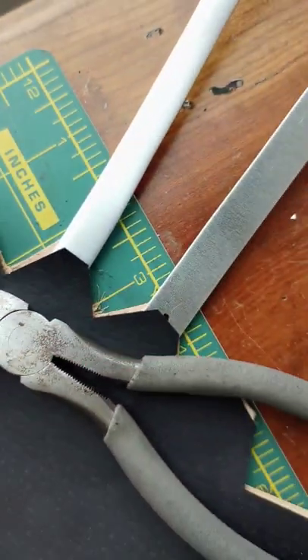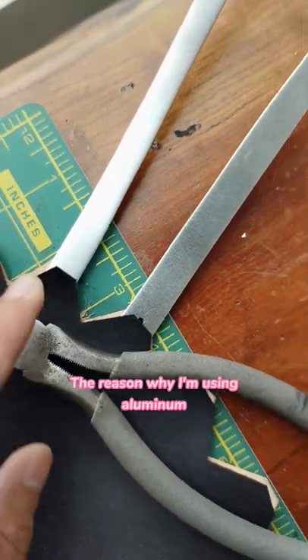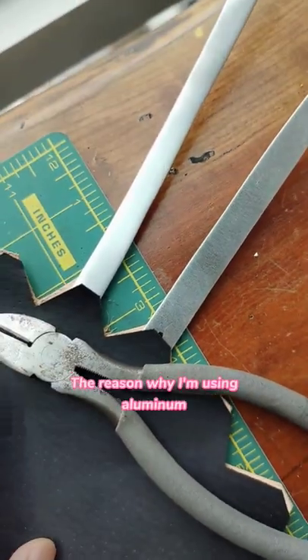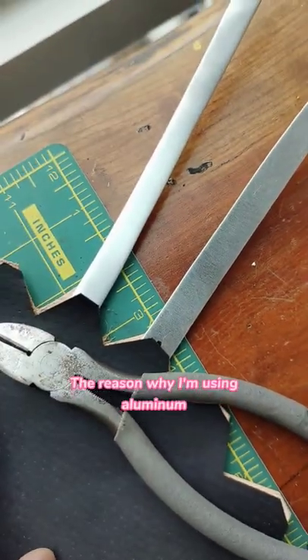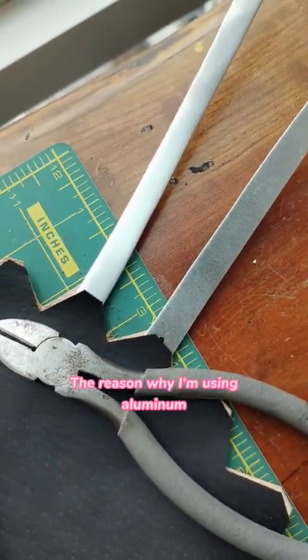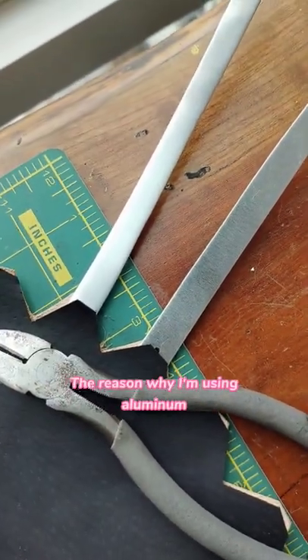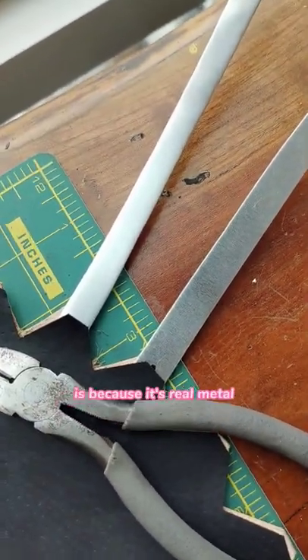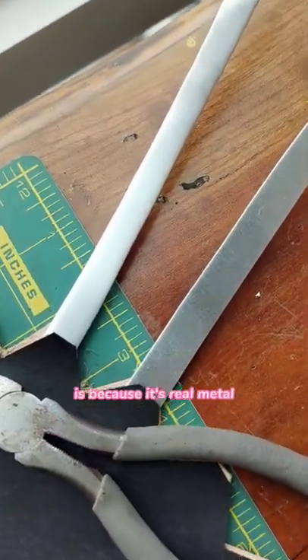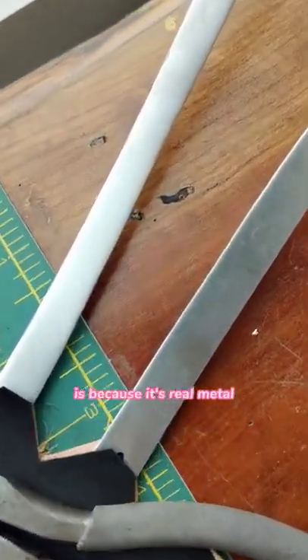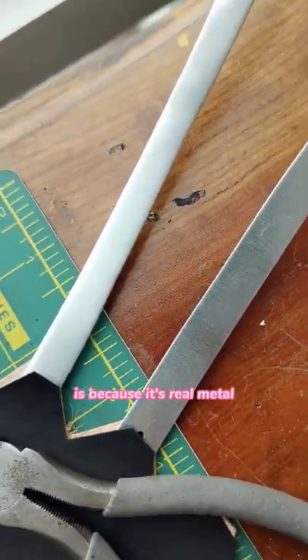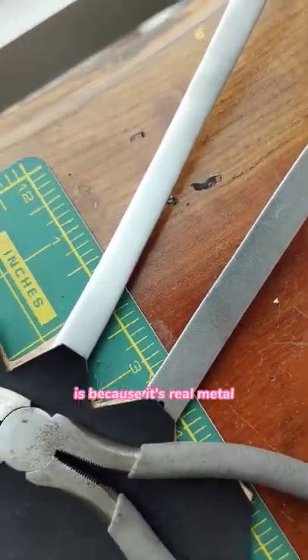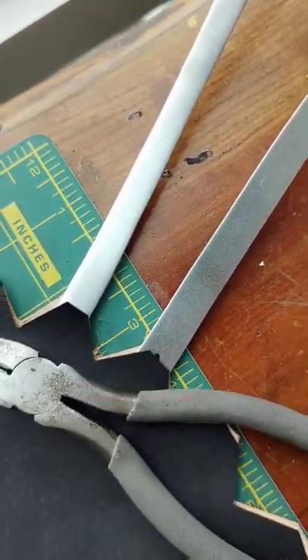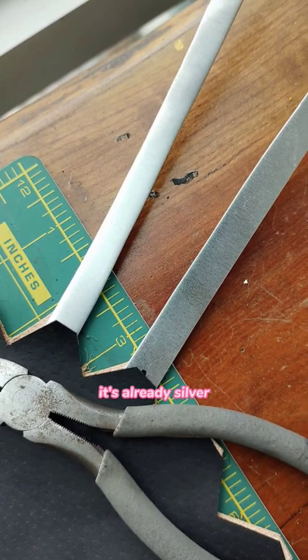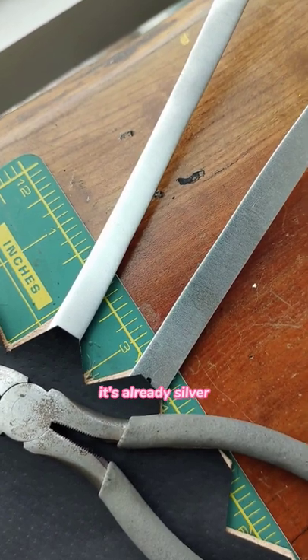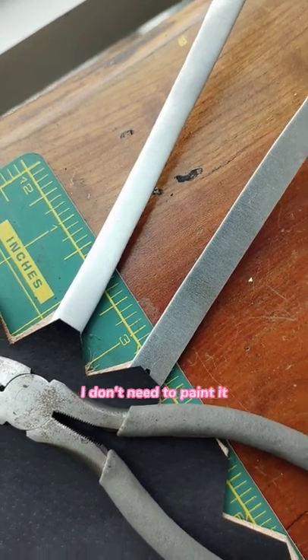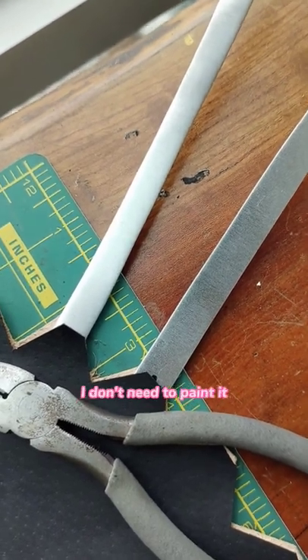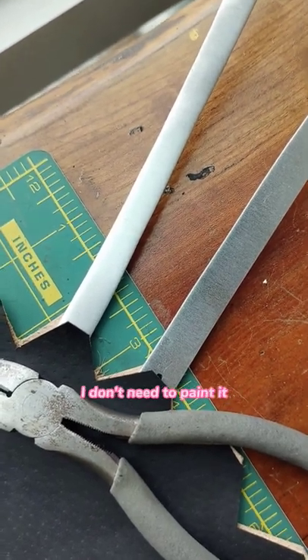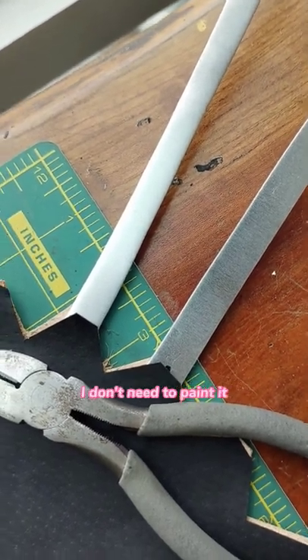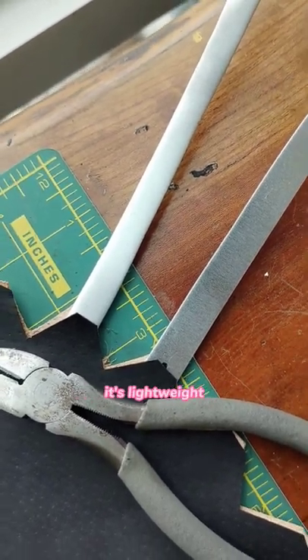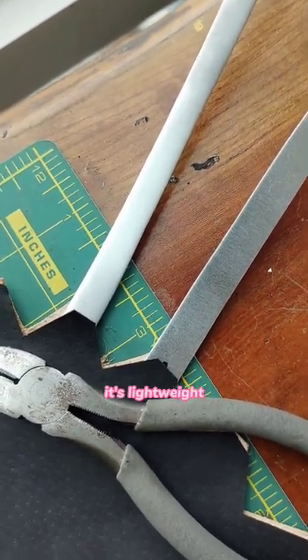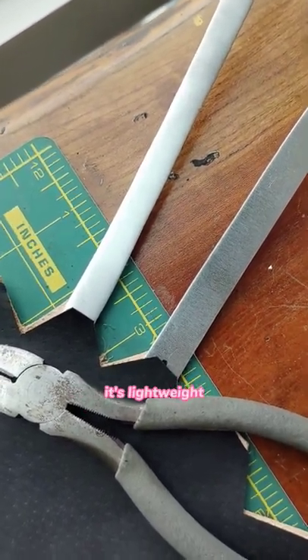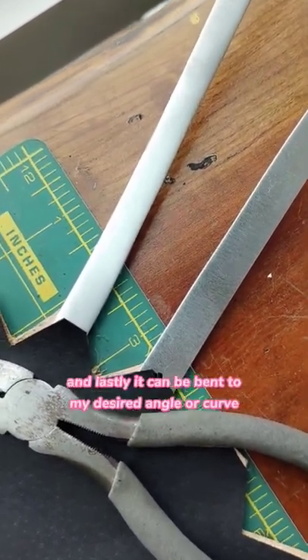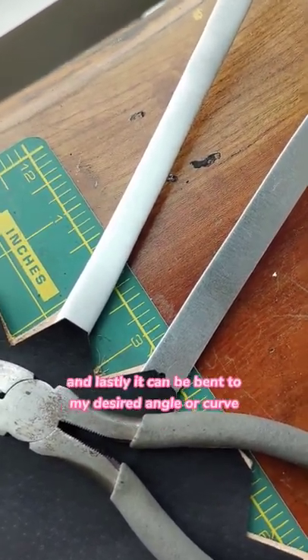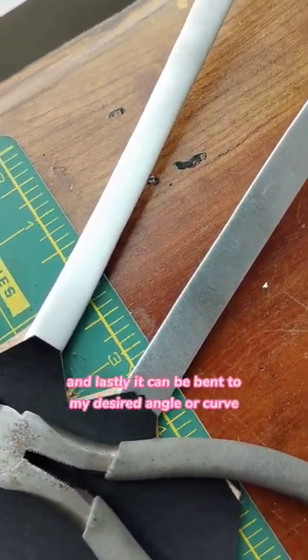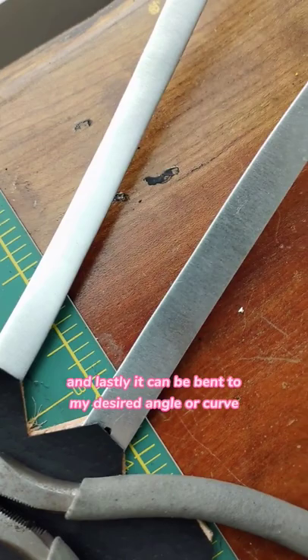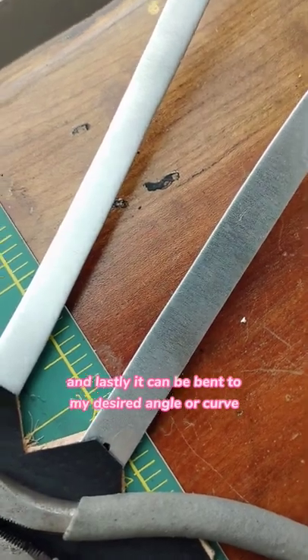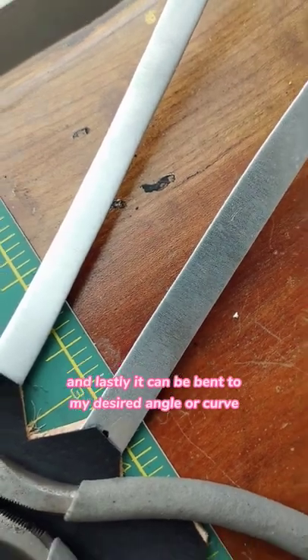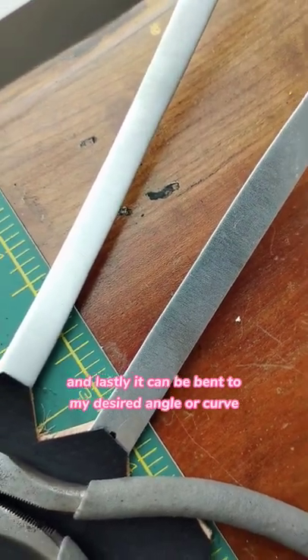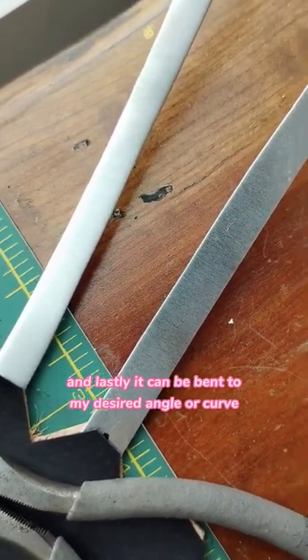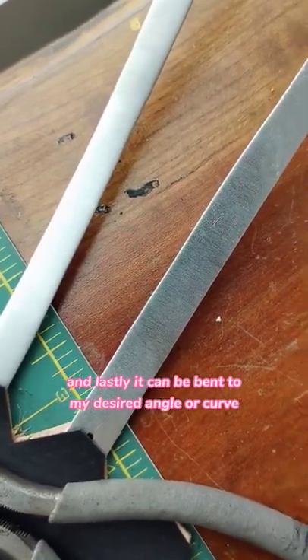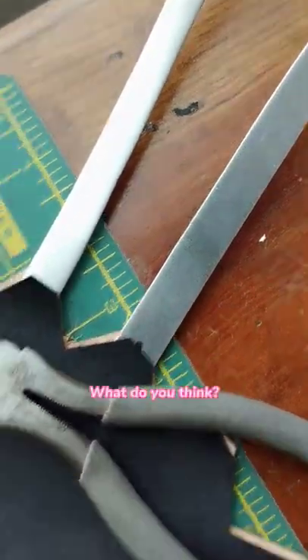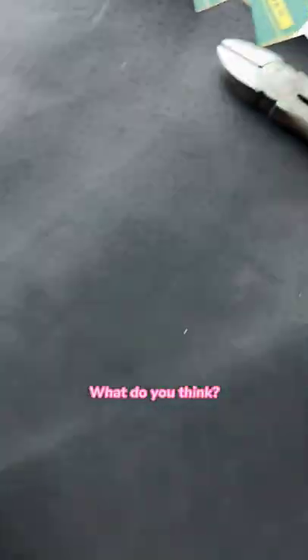The reason why I'm using aluminum is because it's real metal. It's already silver, so I don't need to paint it. It's lightweight, and lastly it can be bent to my desired angle or curve. What do you think?